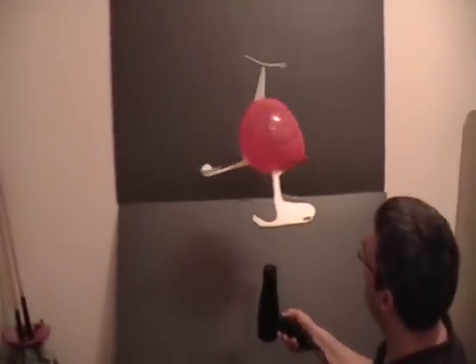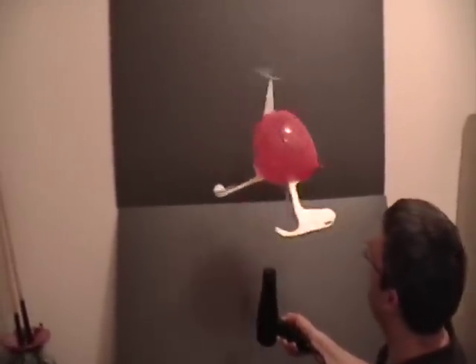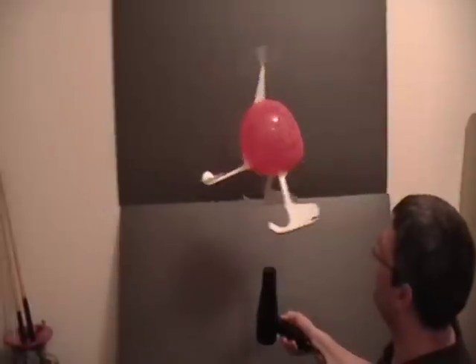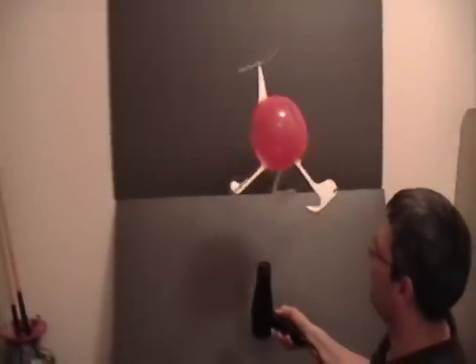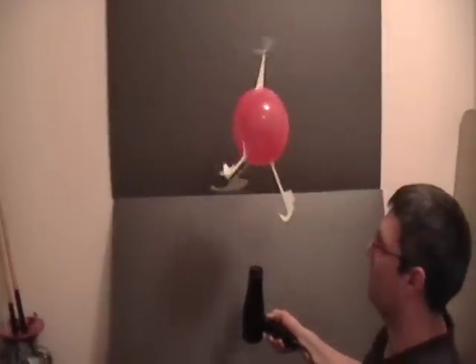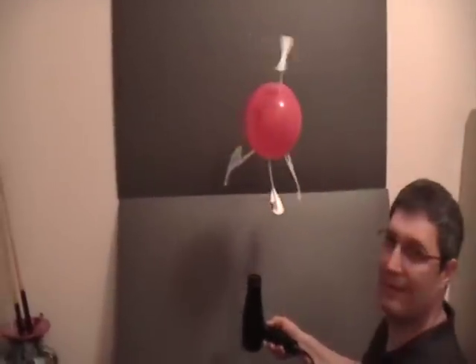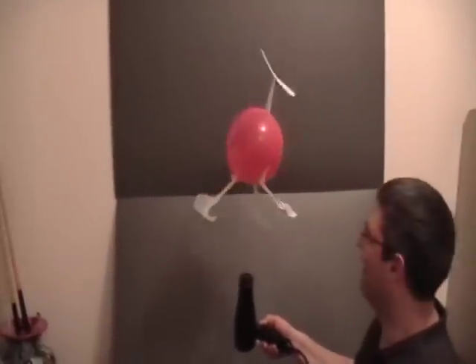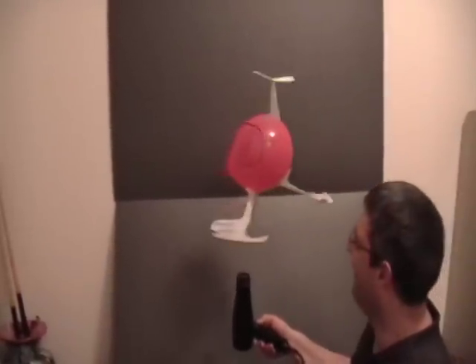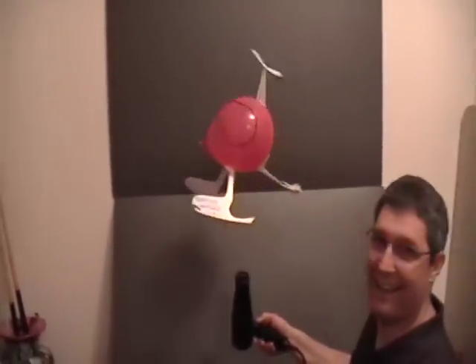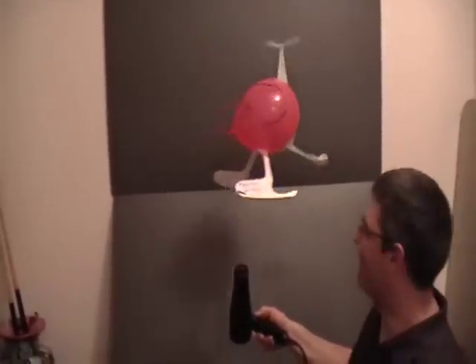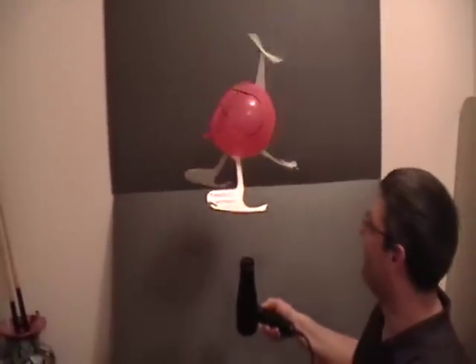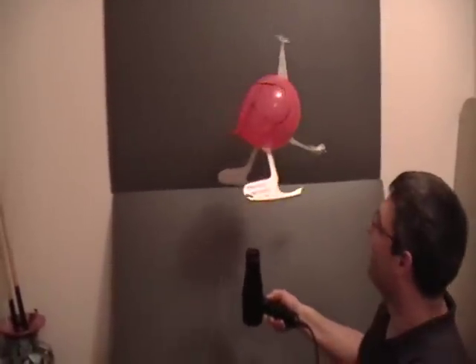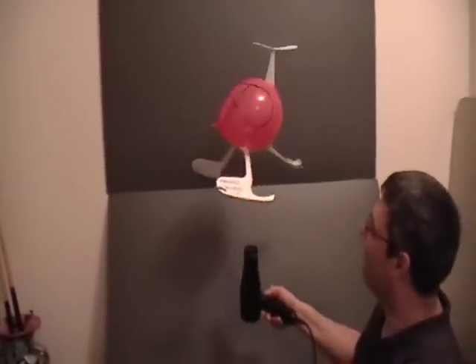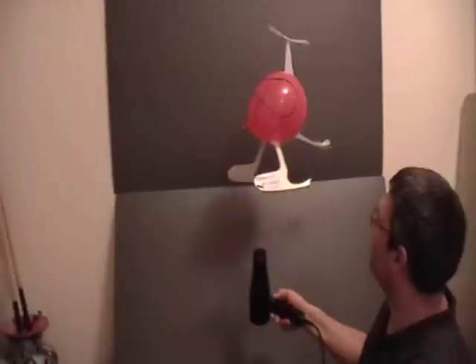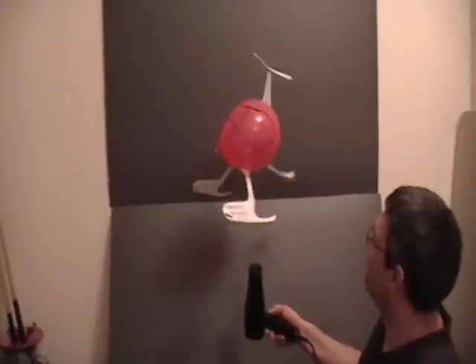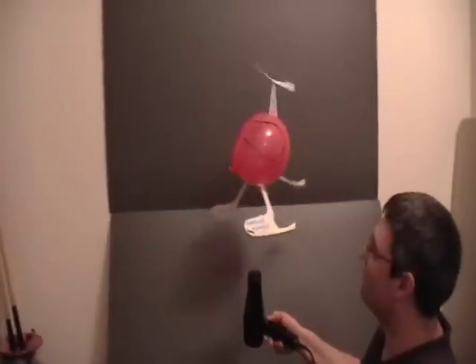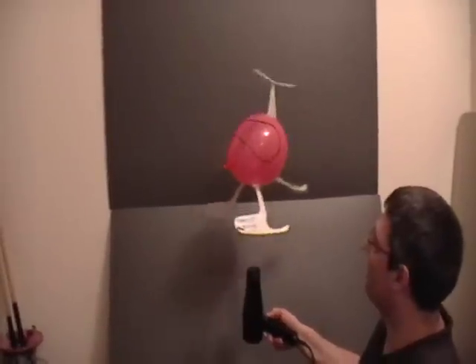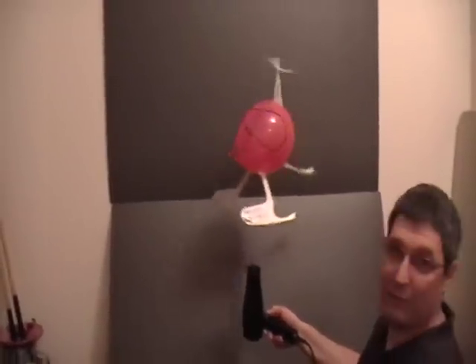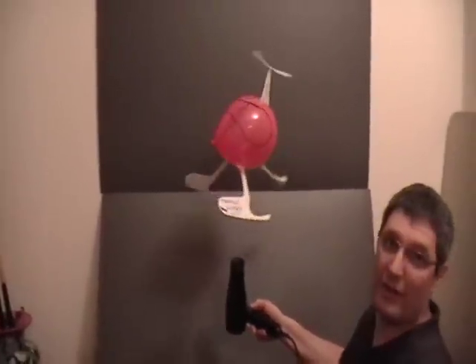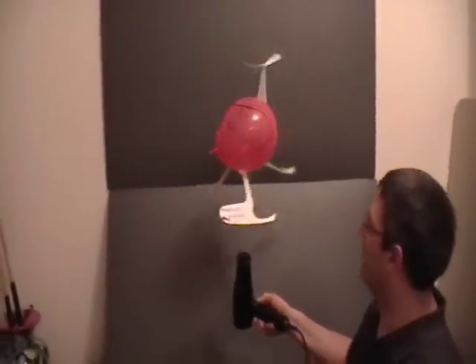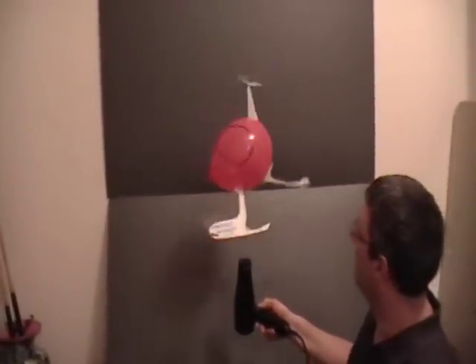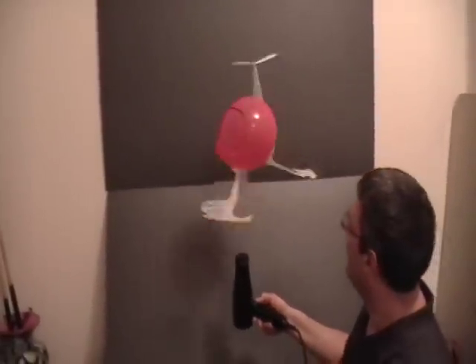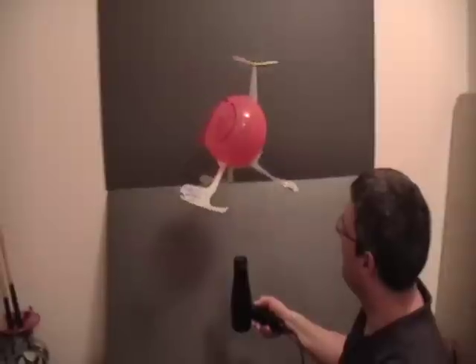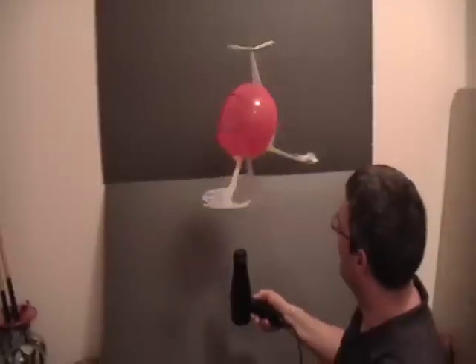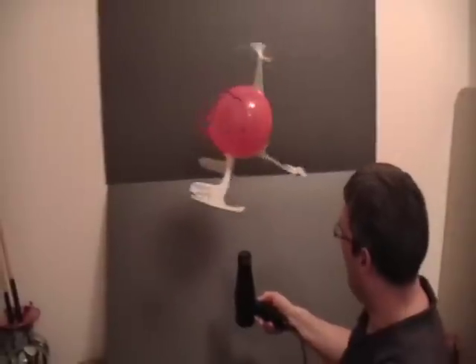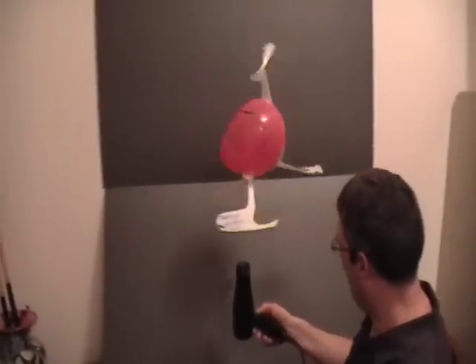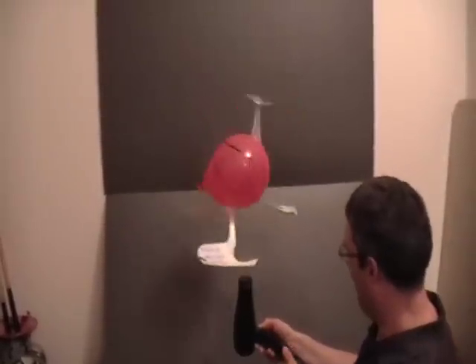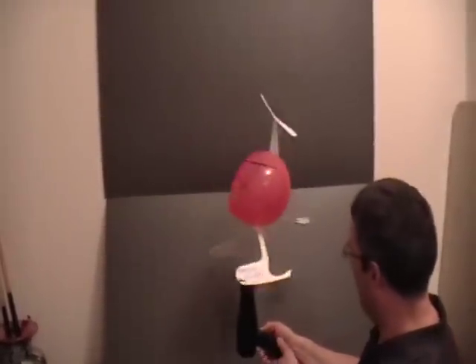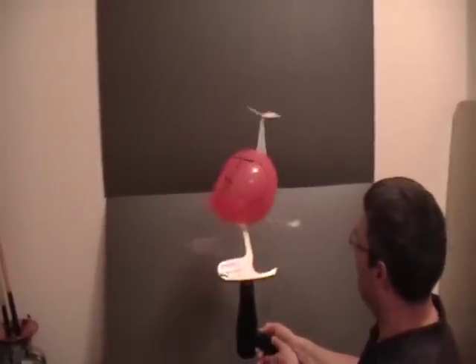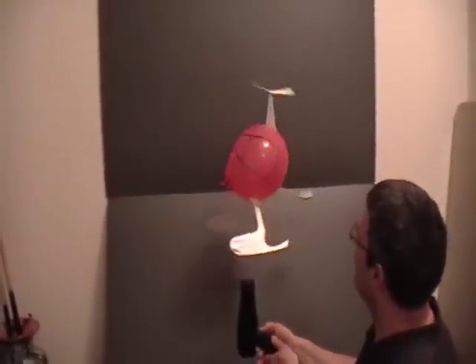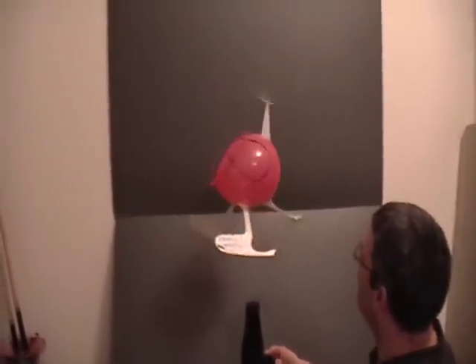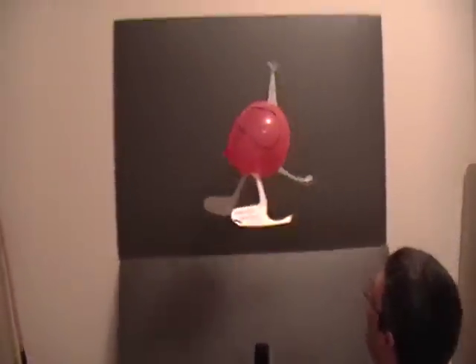And as you can see it's a lot of fun. The thing flies great. It'll do this all day long. And if you give it a little more power it'll go up higher, but it's not quite as controllable.